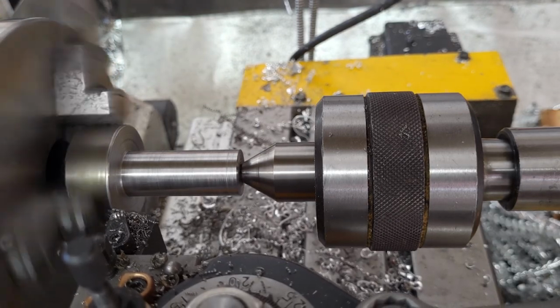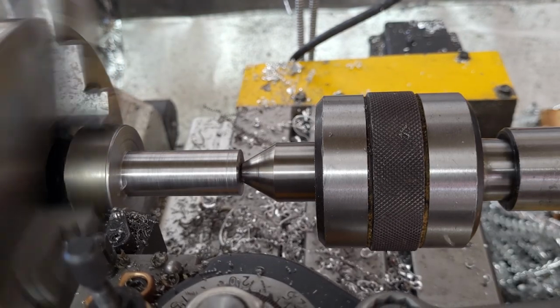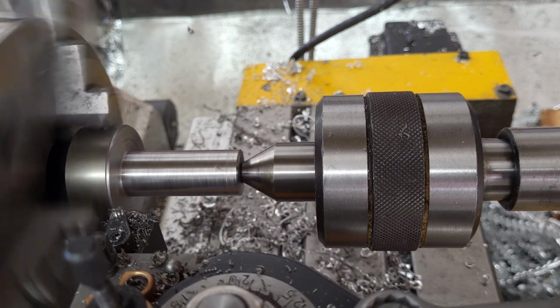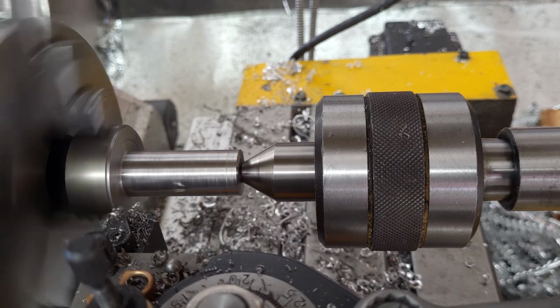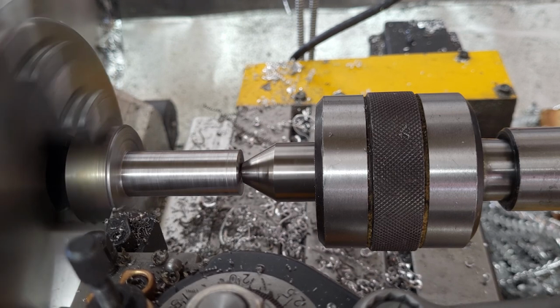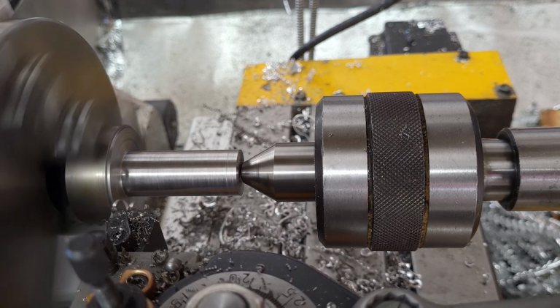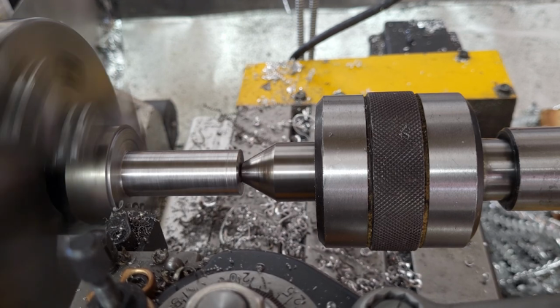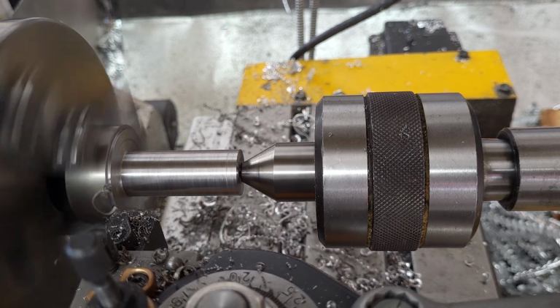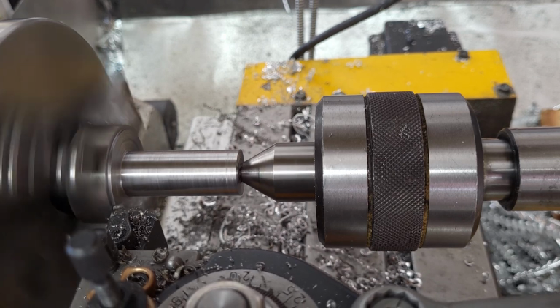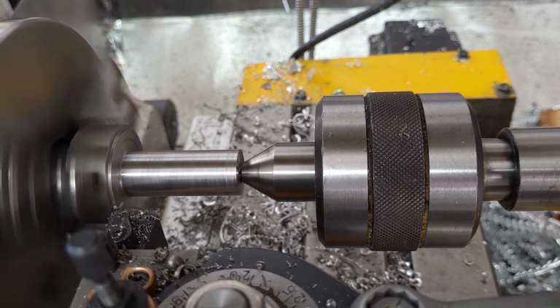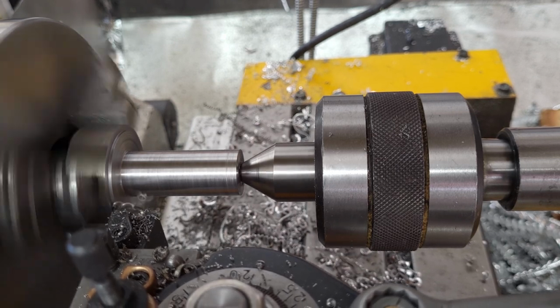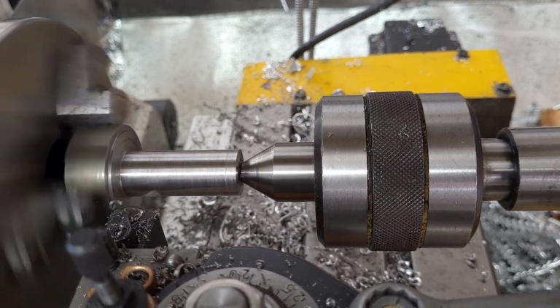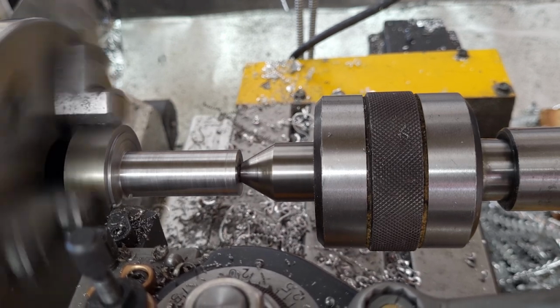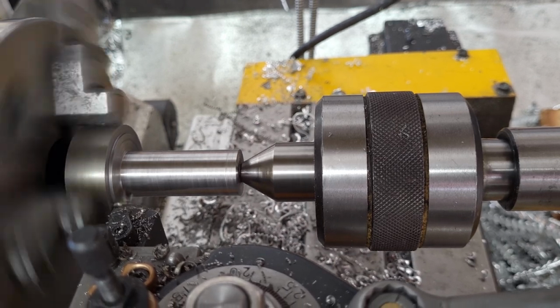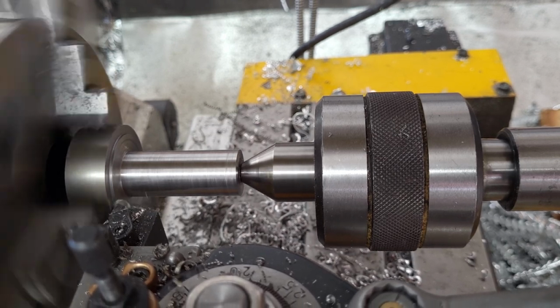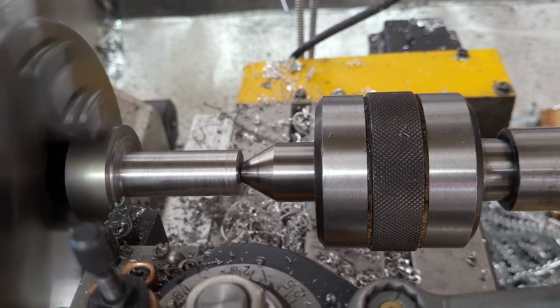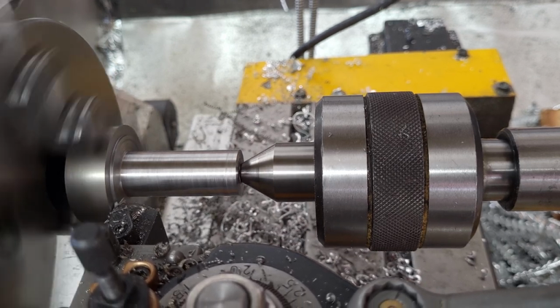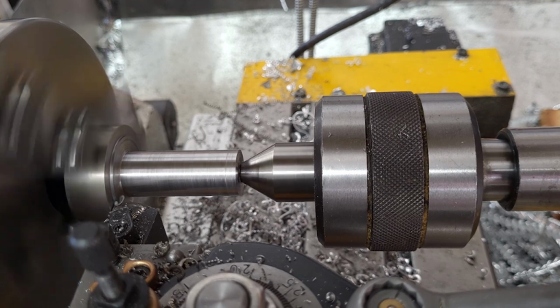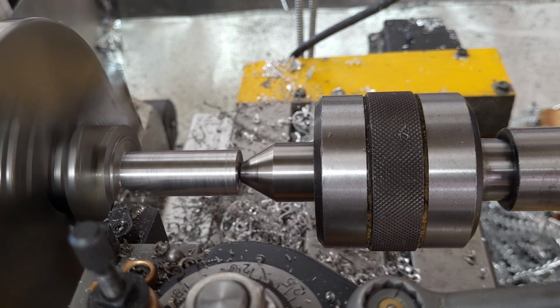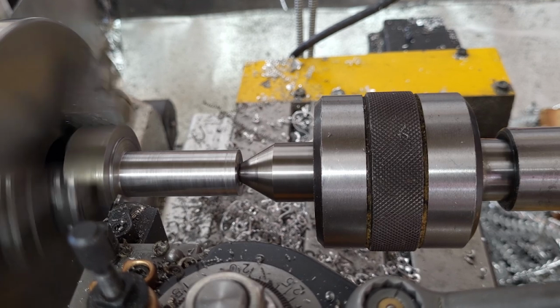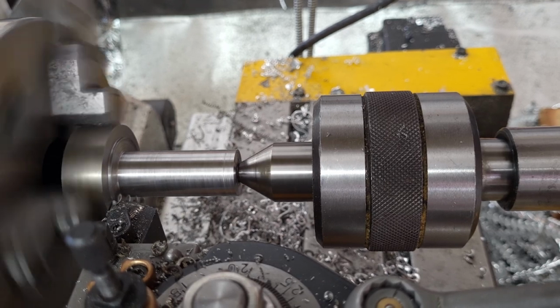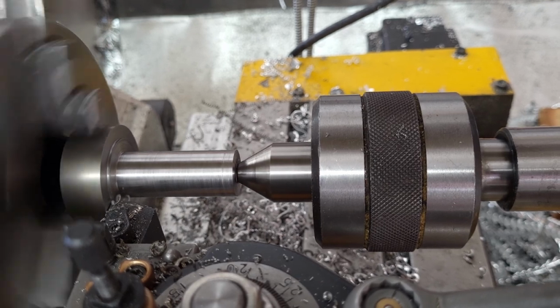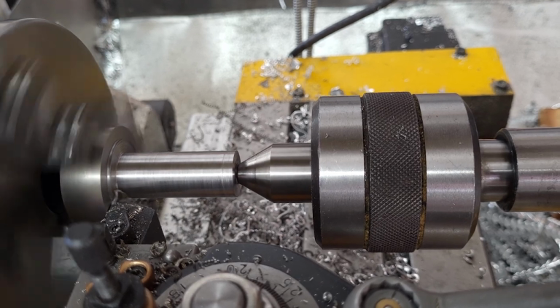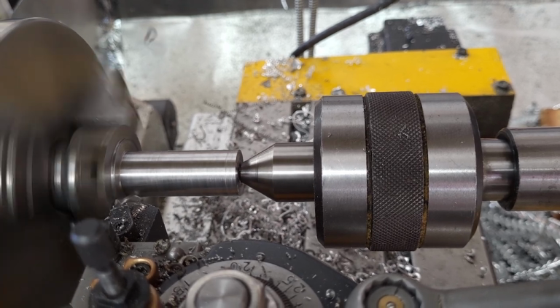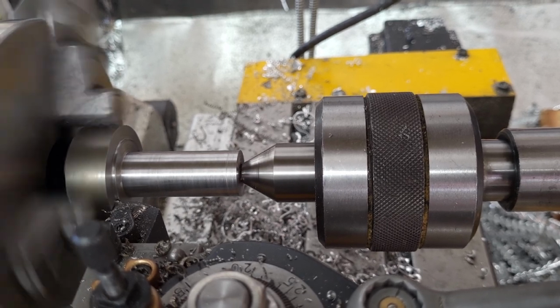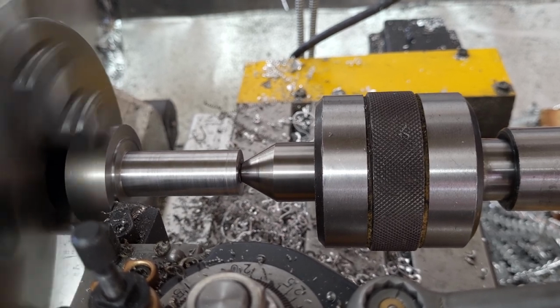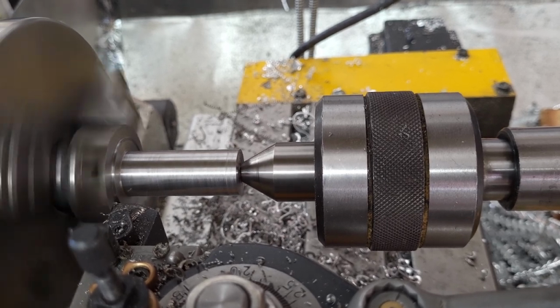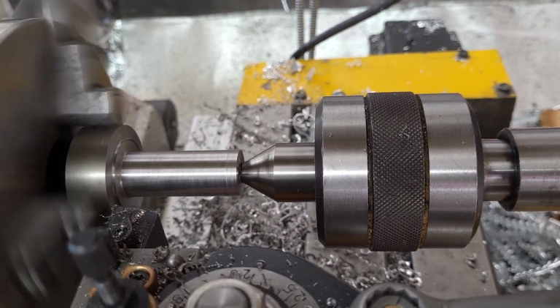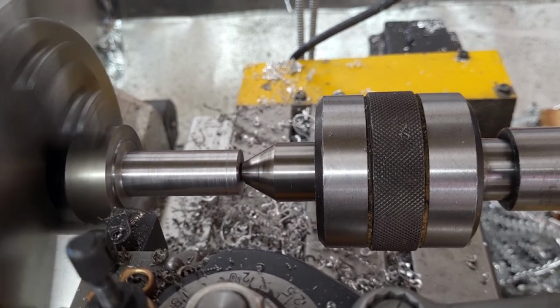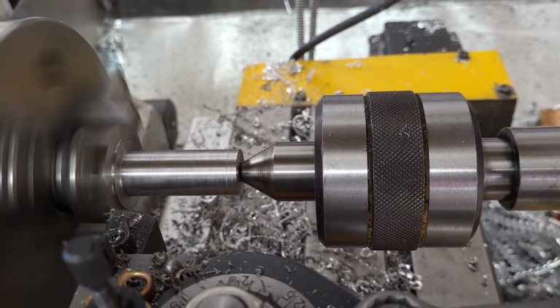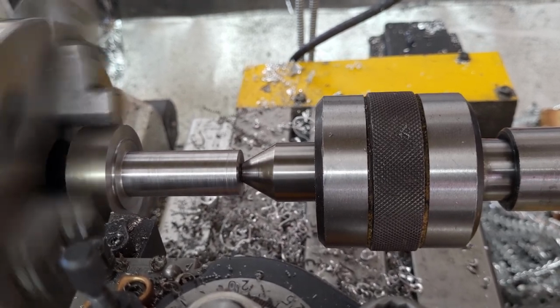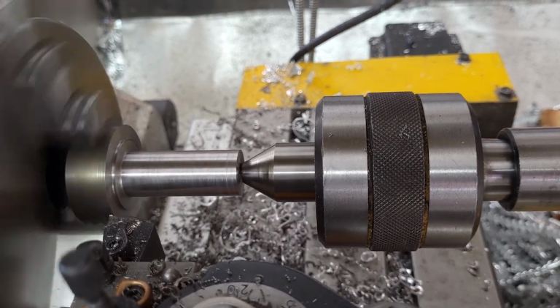Putting in a shoulder using the MPG manually. This is so that the part doesn't rest on the collet nut — it actually hits against the face of the collet itself.